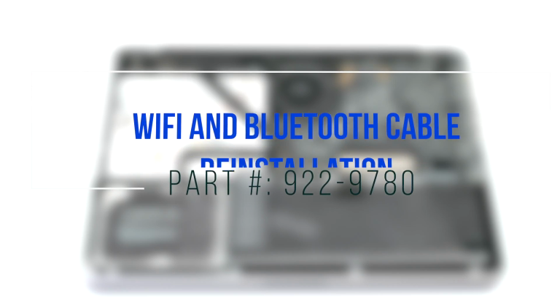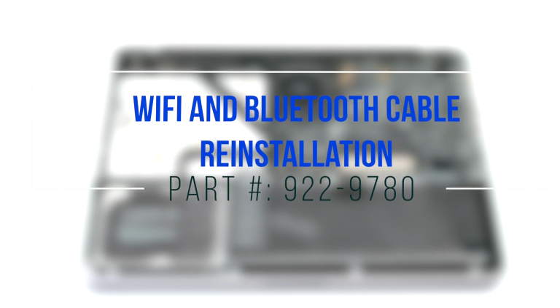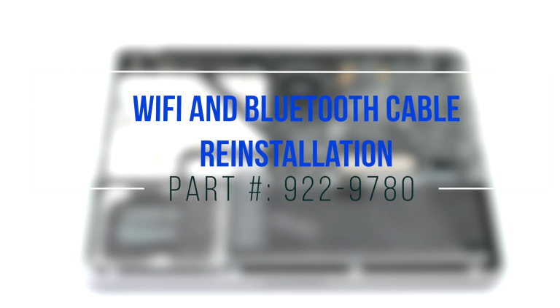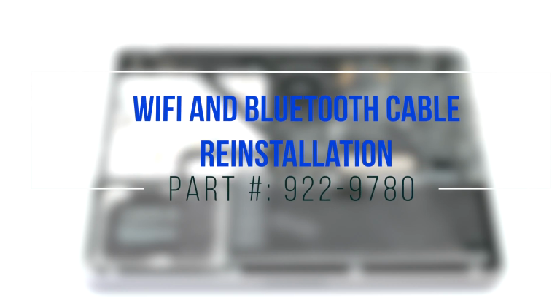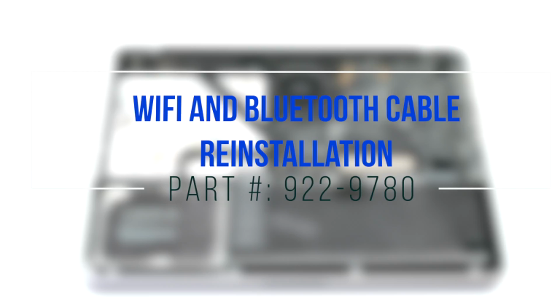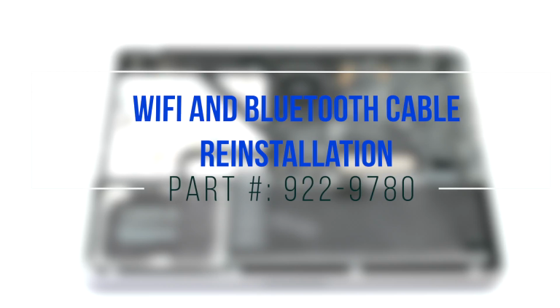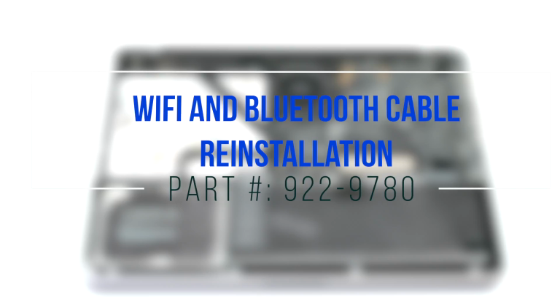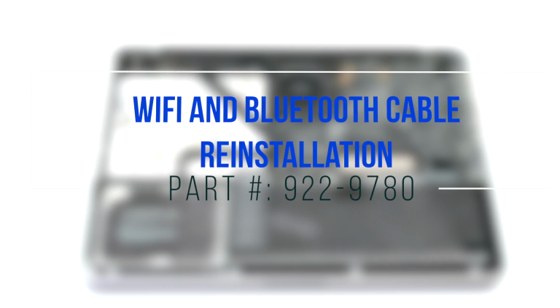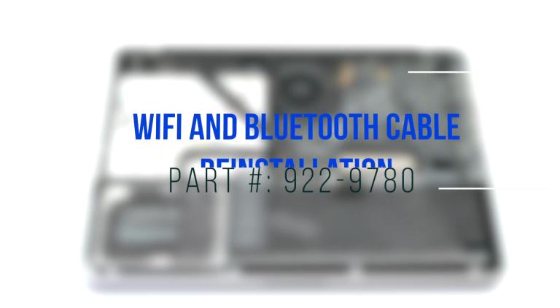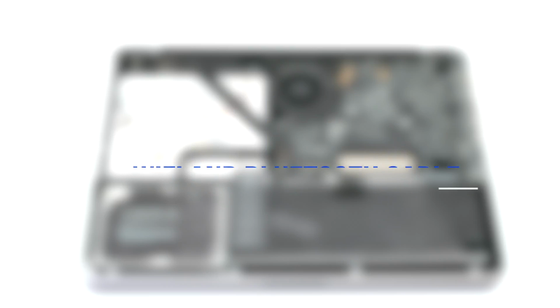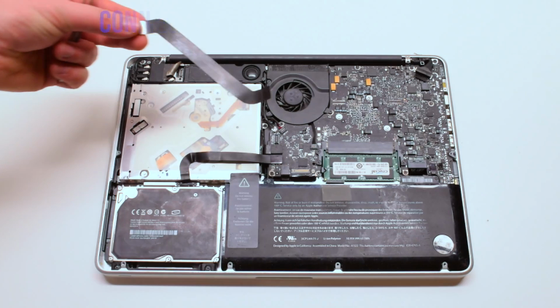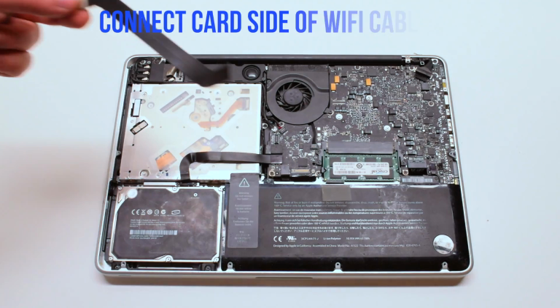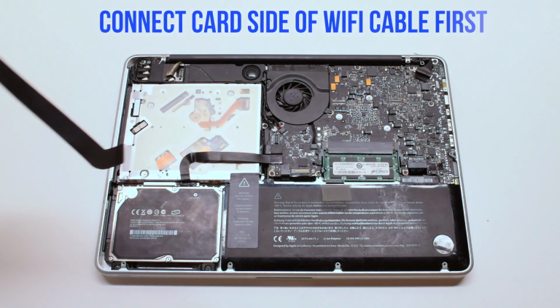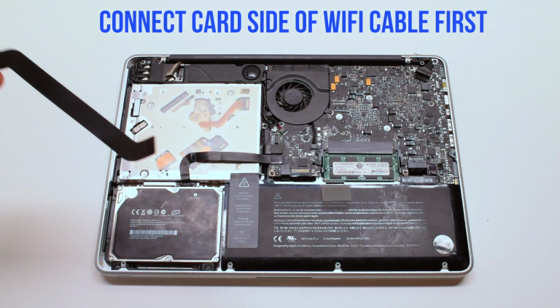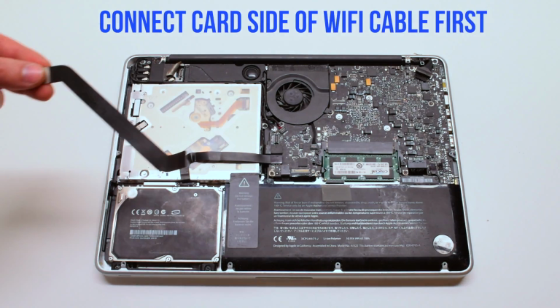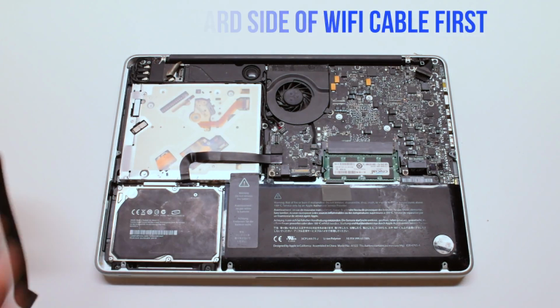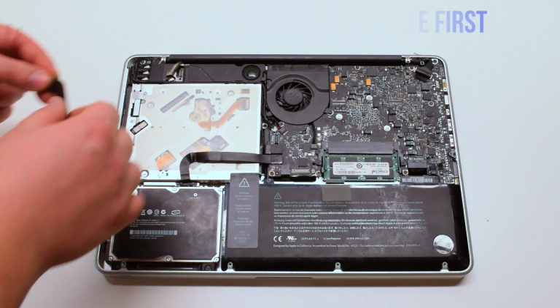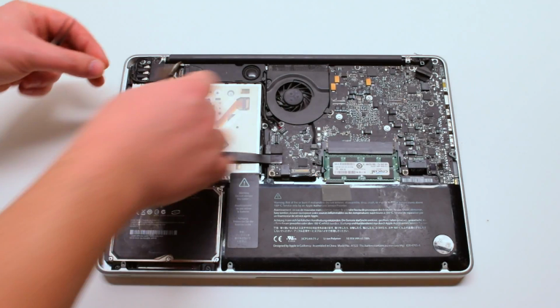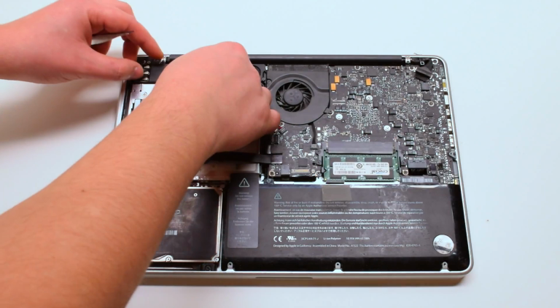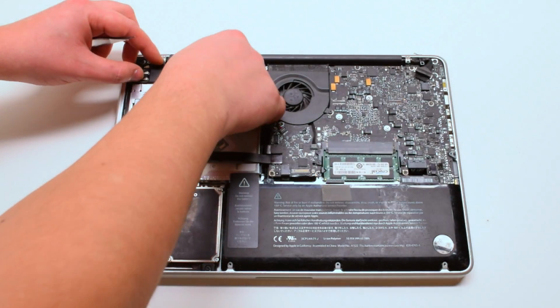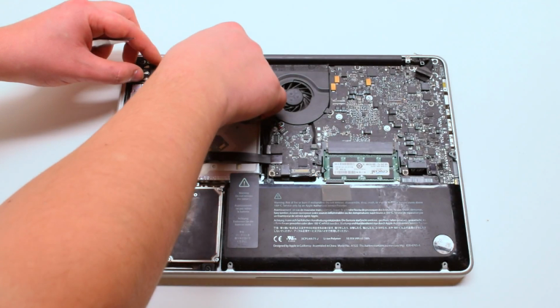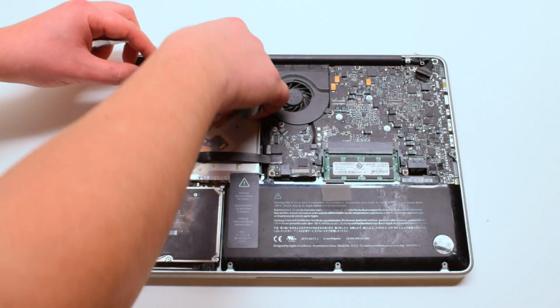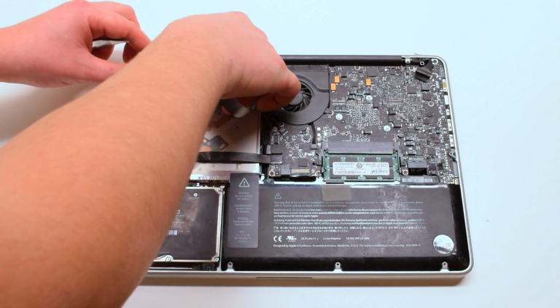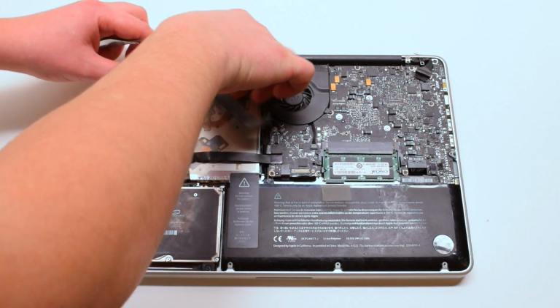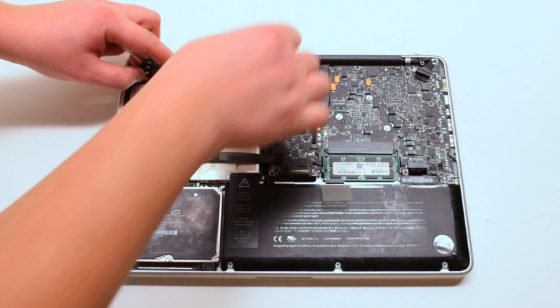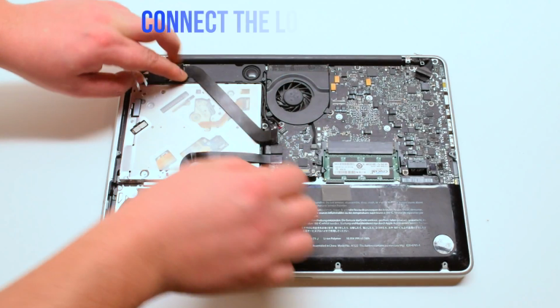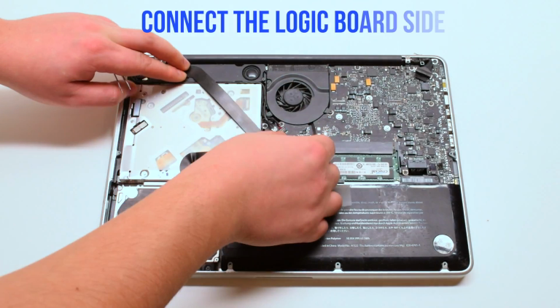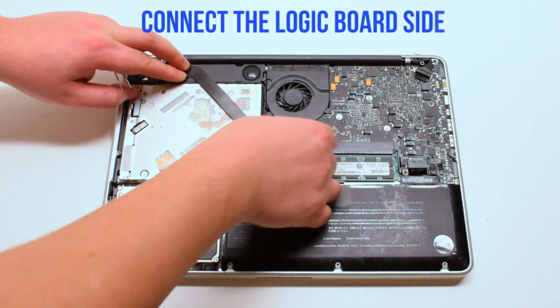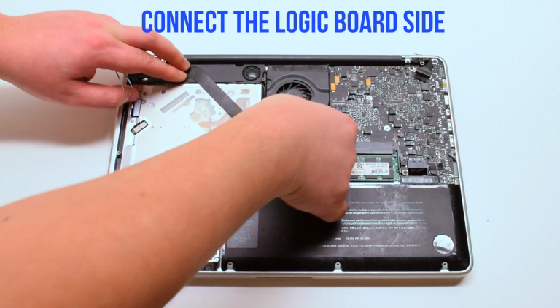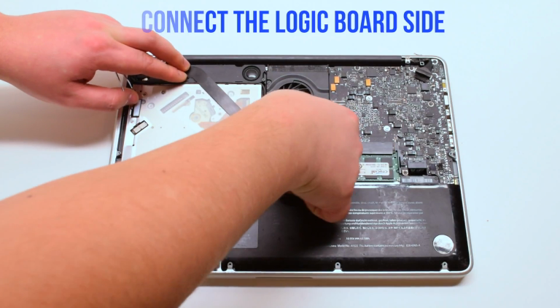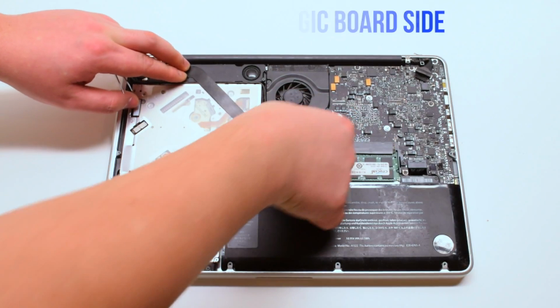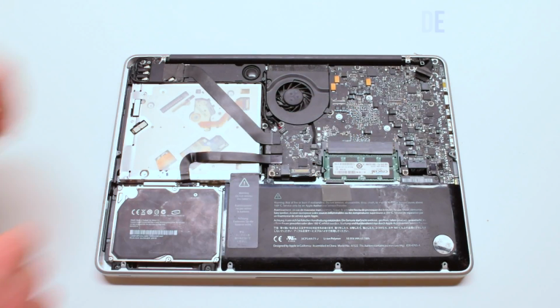For Wi-Fi and Bluetooth cable reinstallation, connect the card side of the Wi-Fi cable first, then cover it up with the tape. Now connect it to the logic board side.